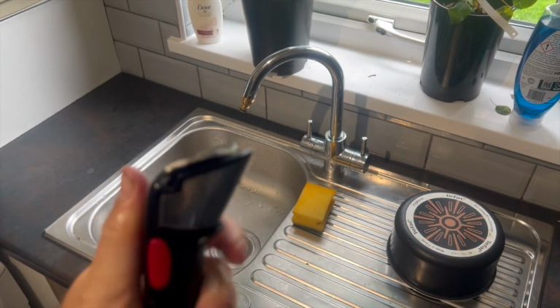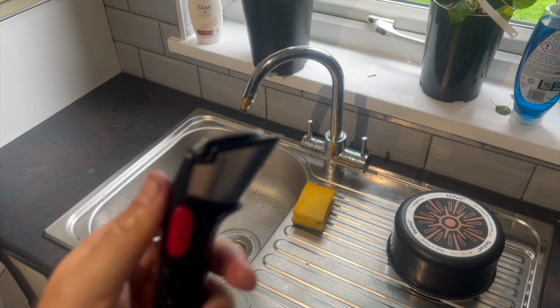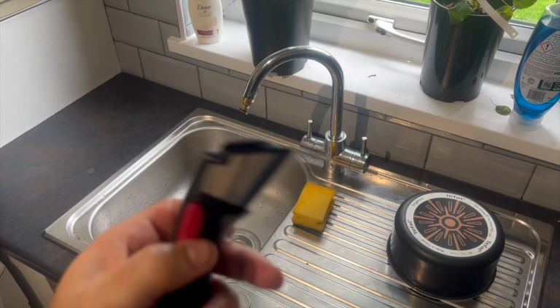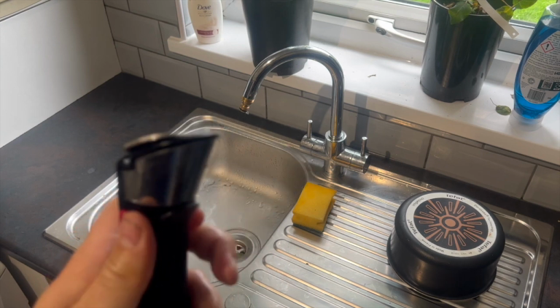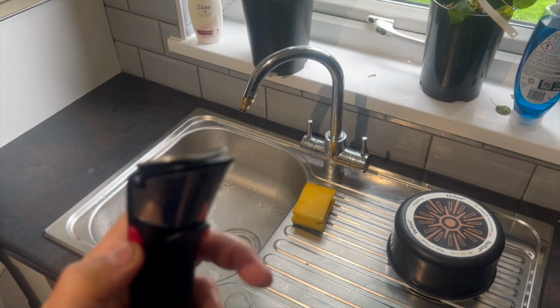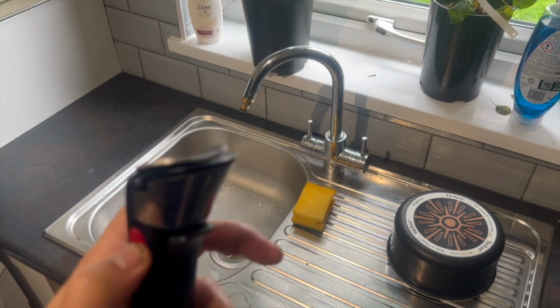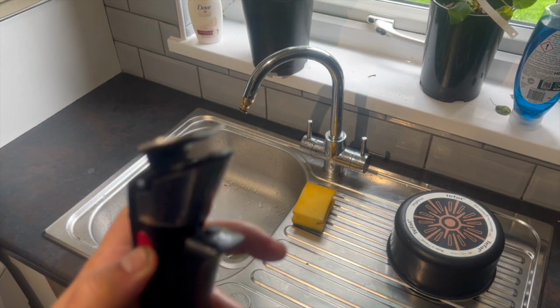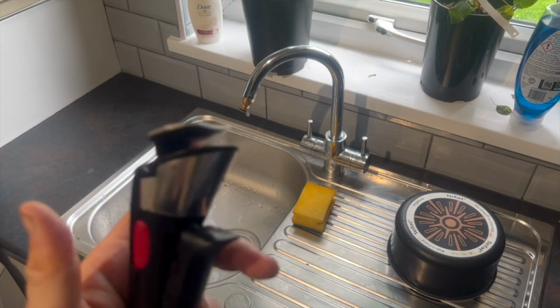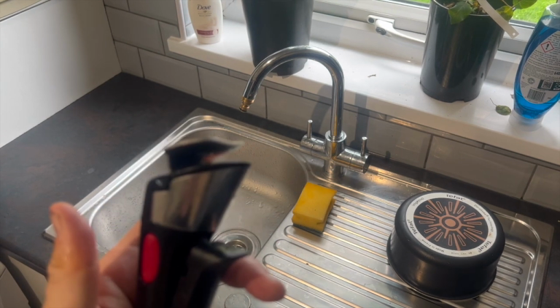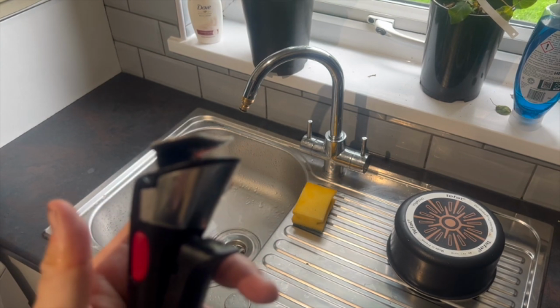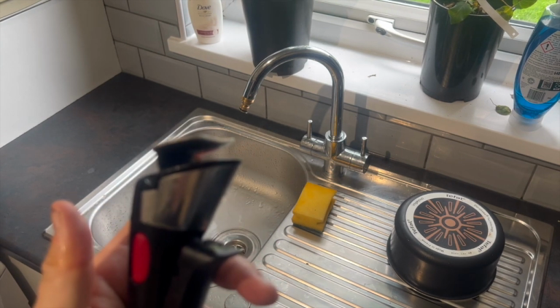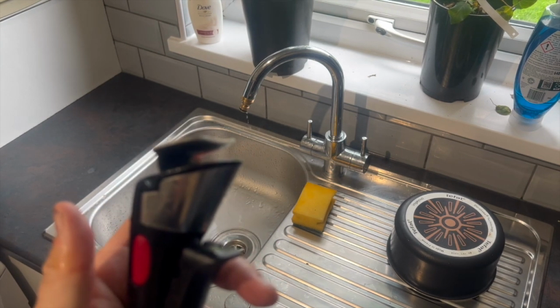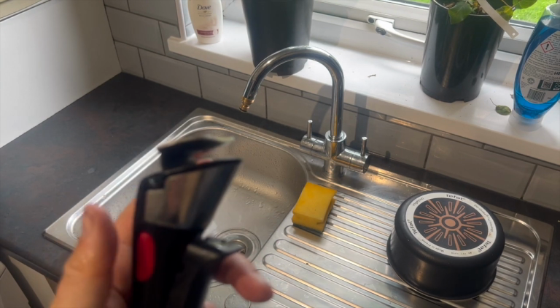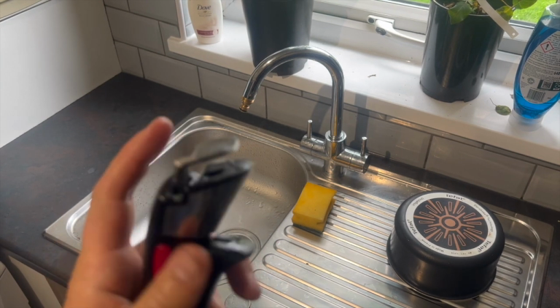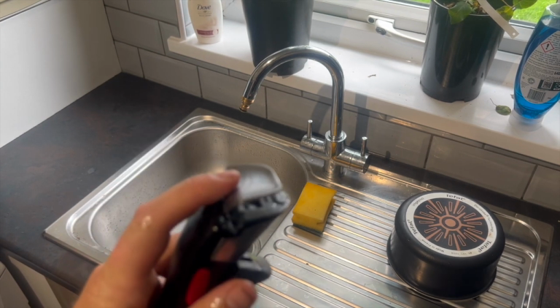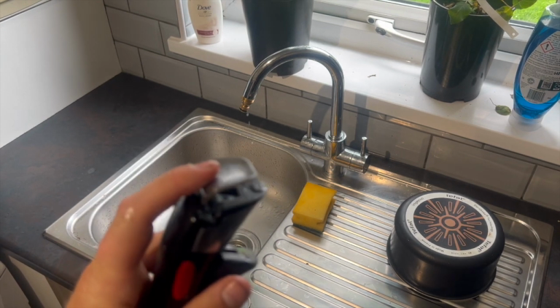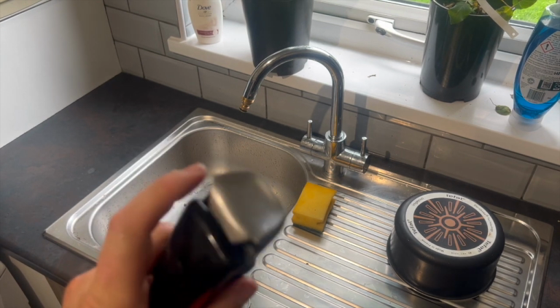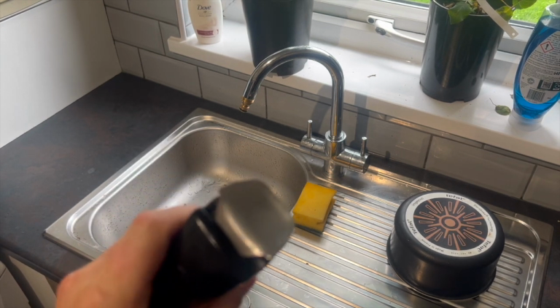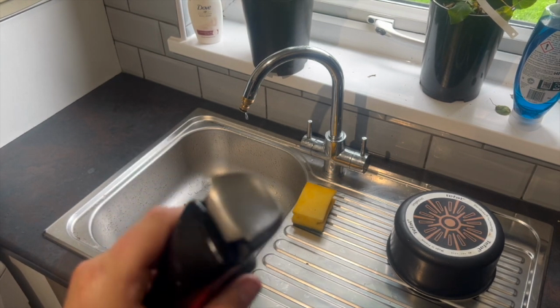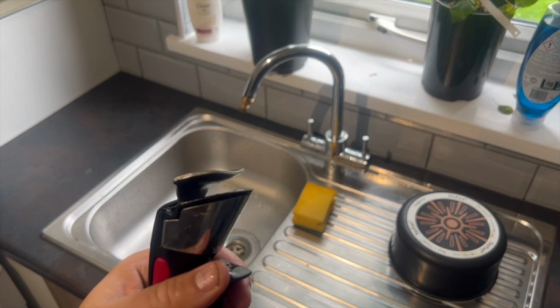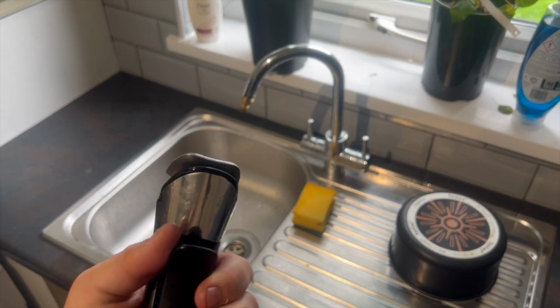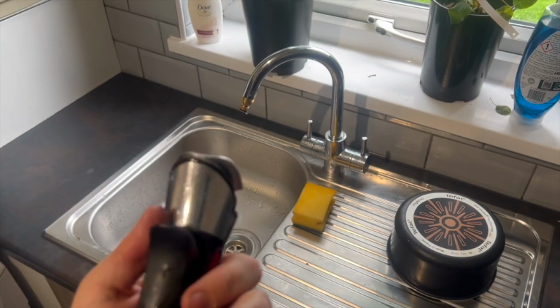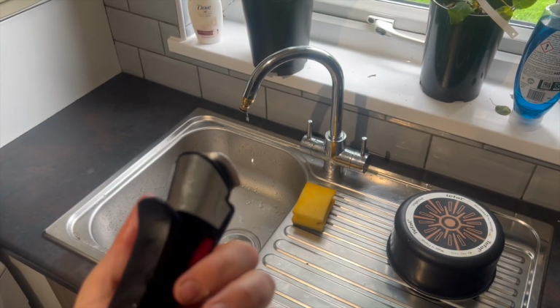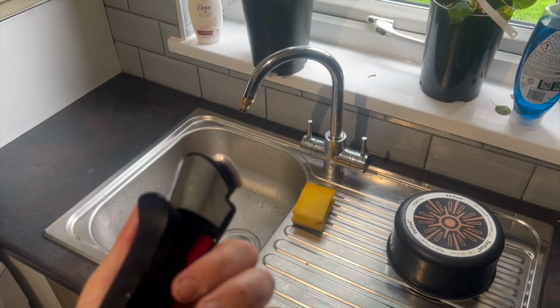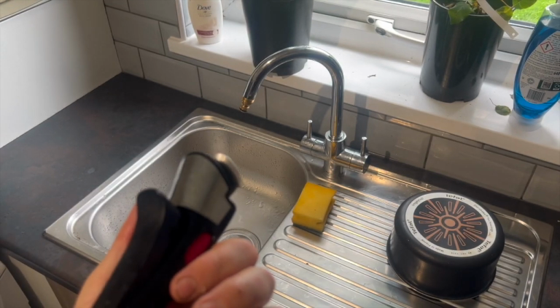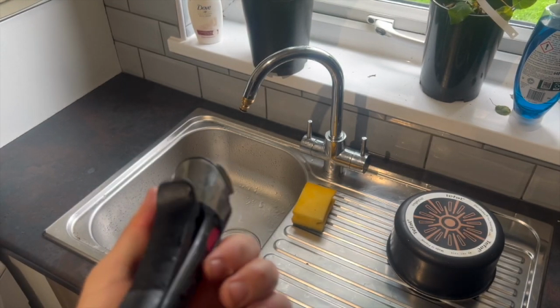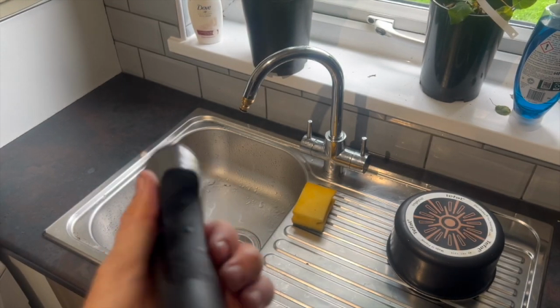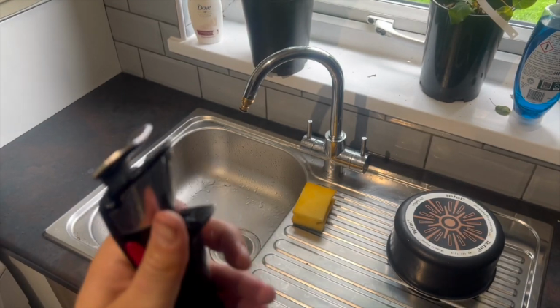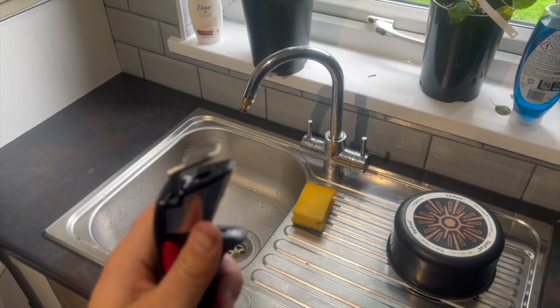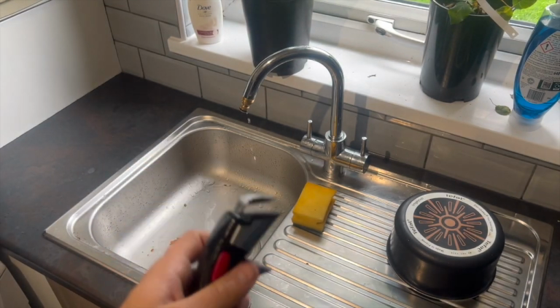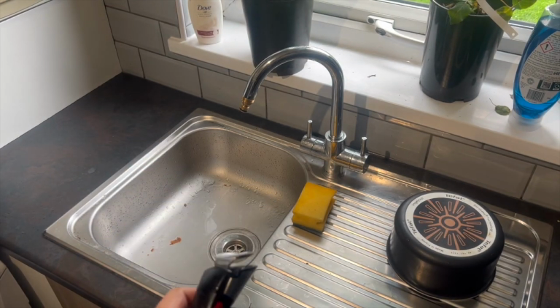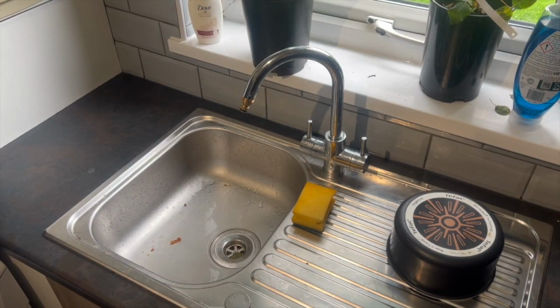So there we go — that's cleaning the pans.